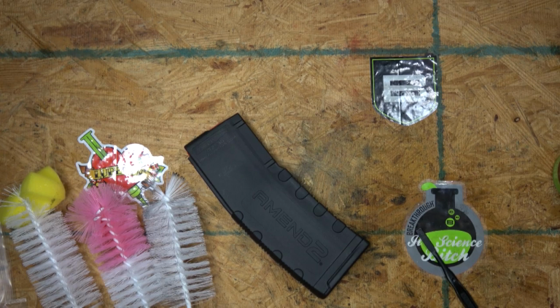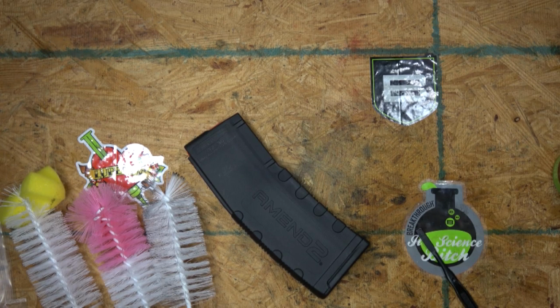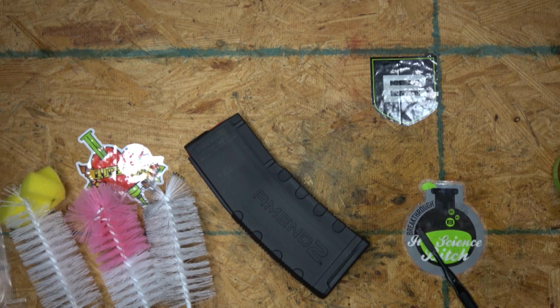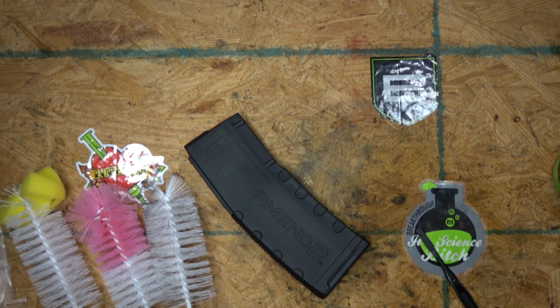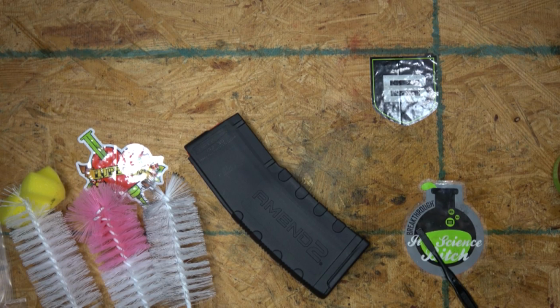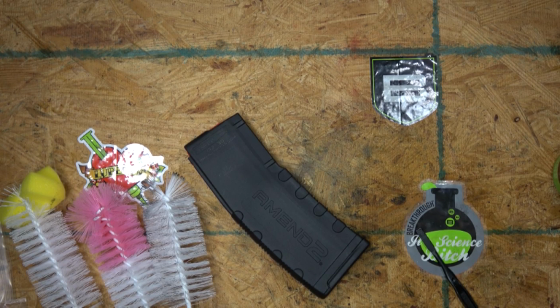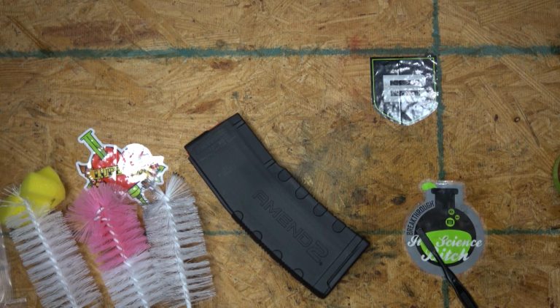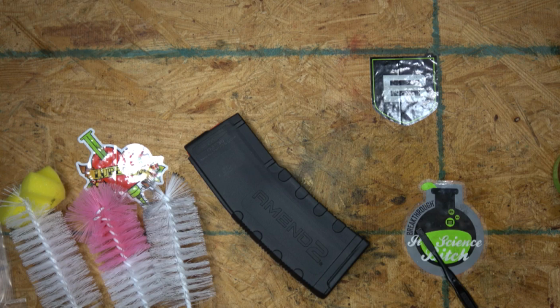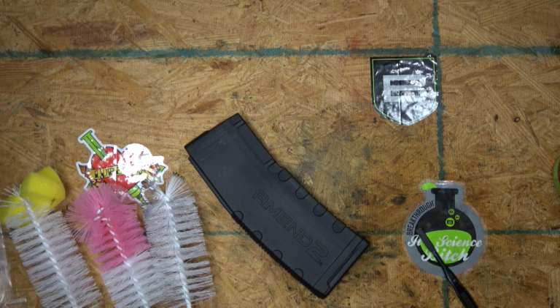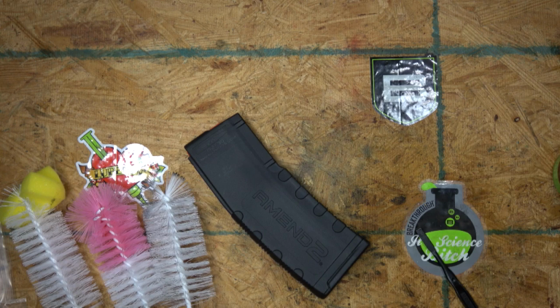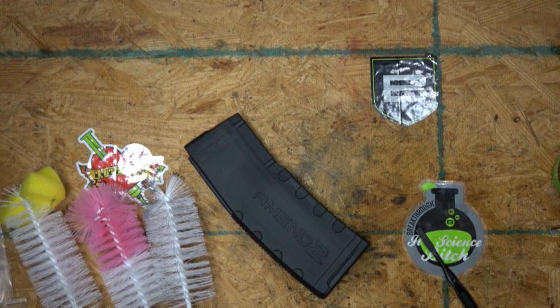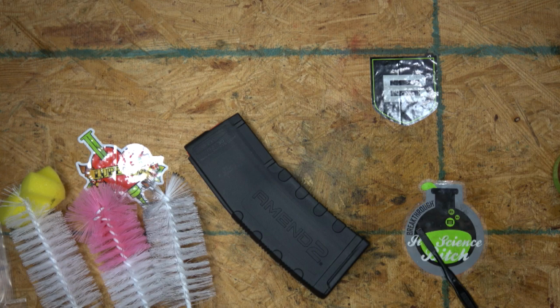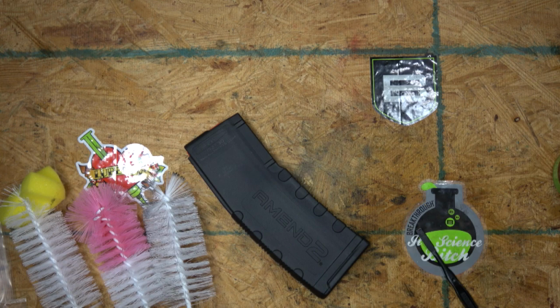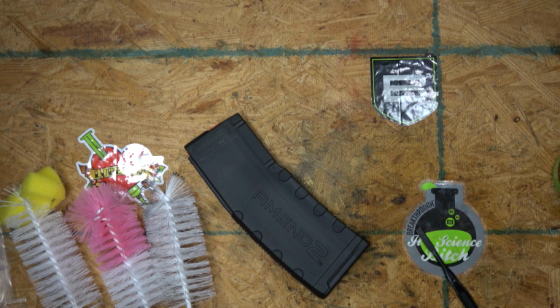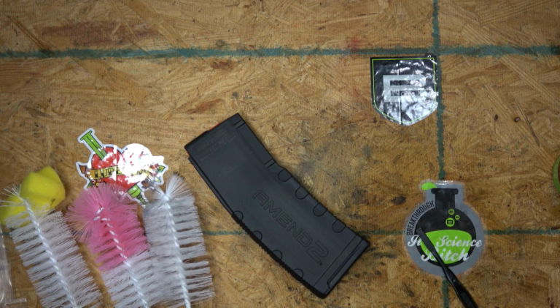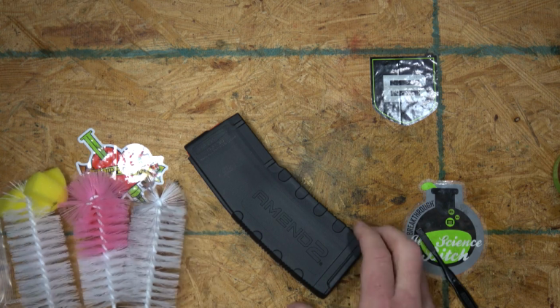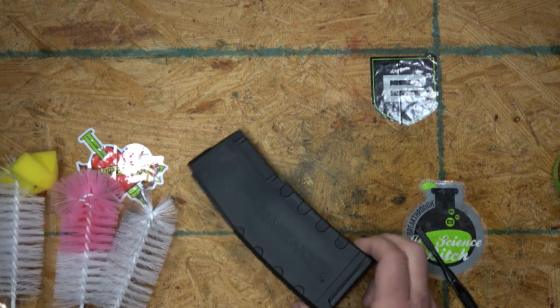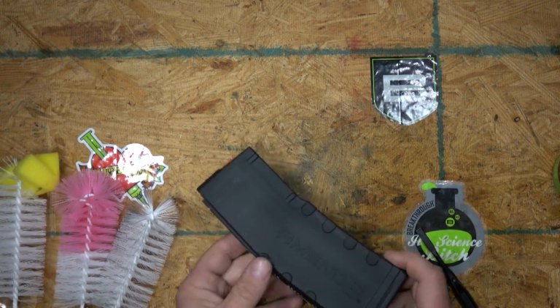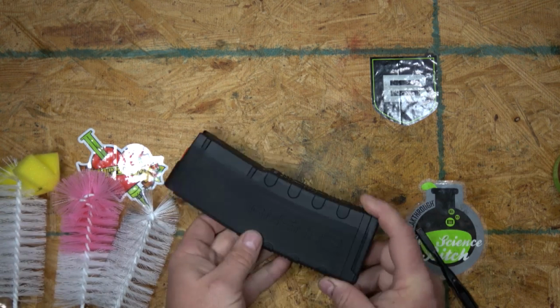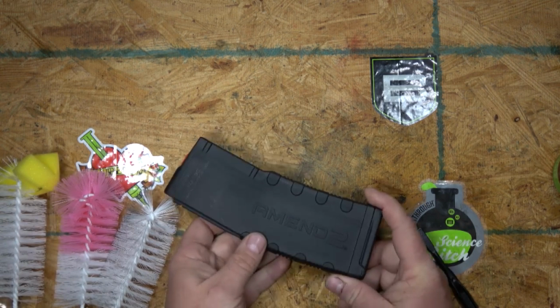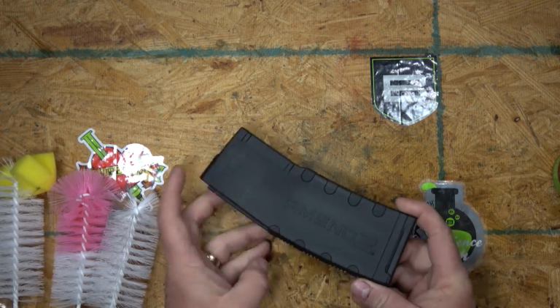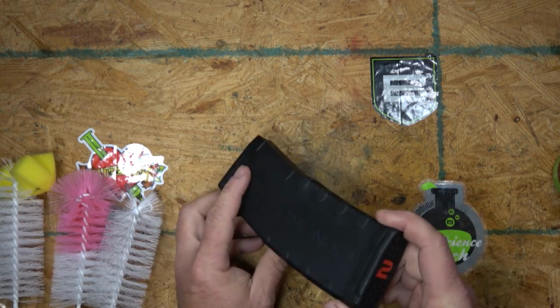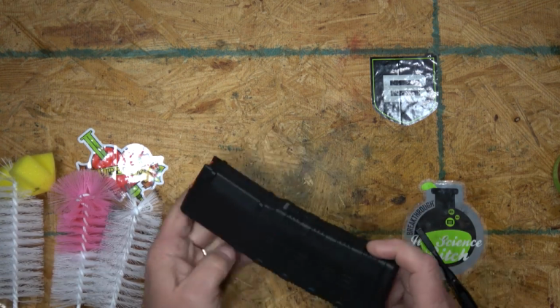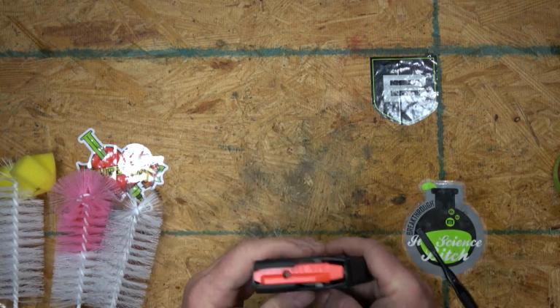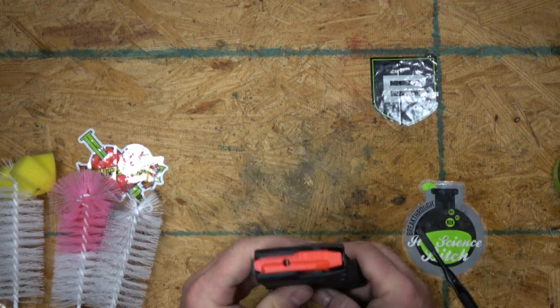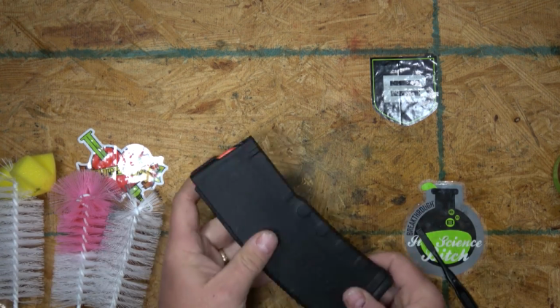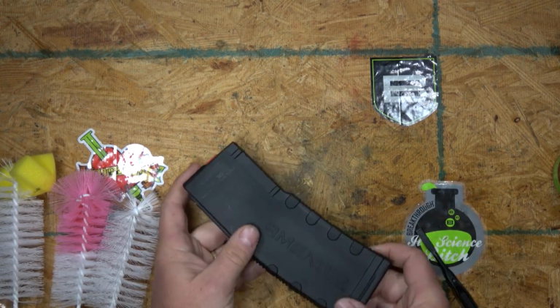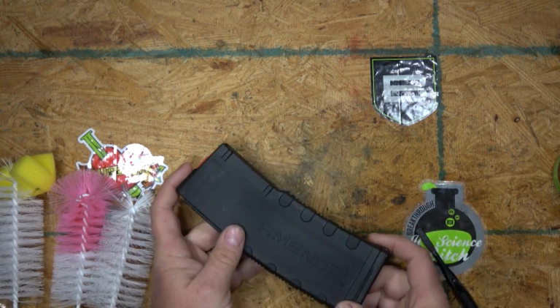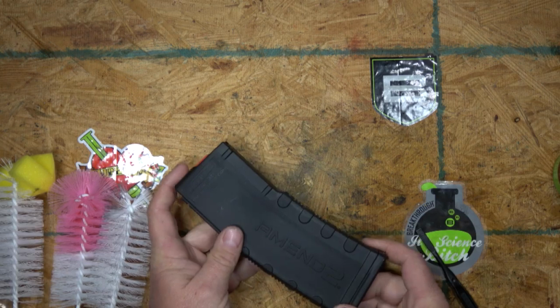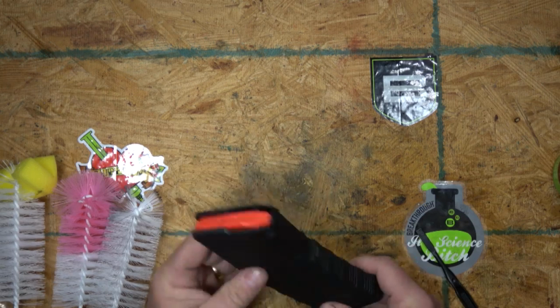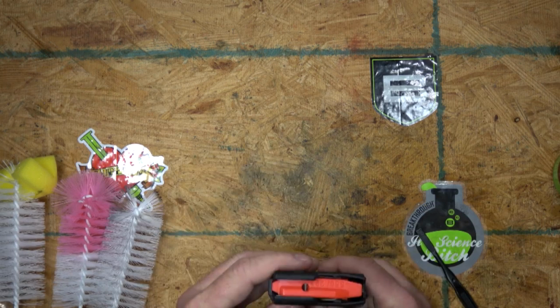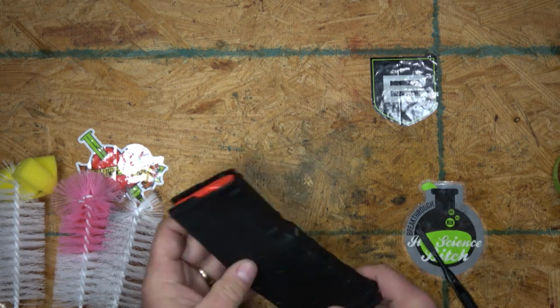Okay everybody, Jim Jacob with Tactical Response. I'm going to clean a magazine real quick. This is one from a M16/M4-style magazine.